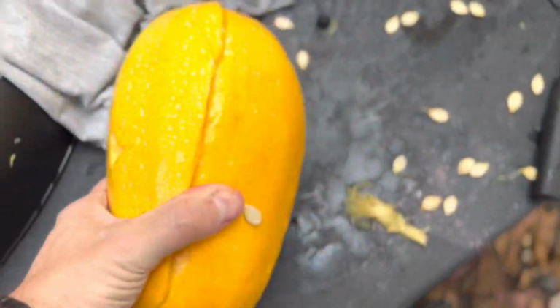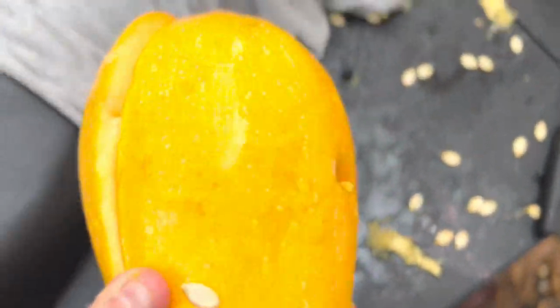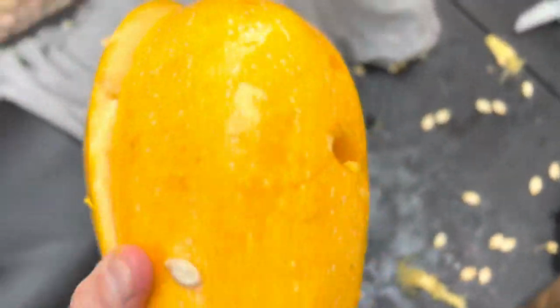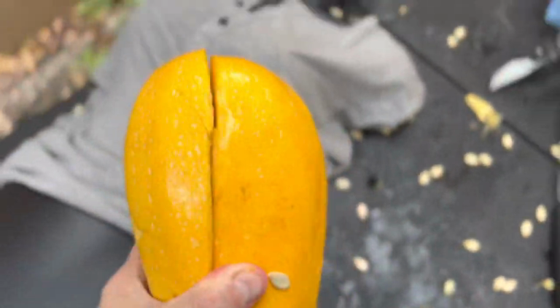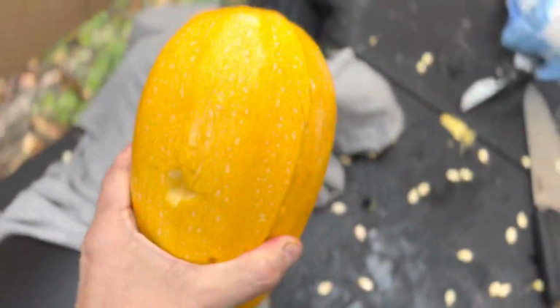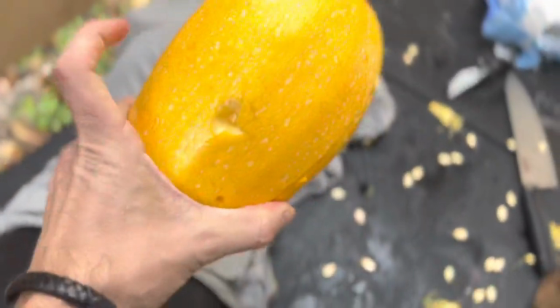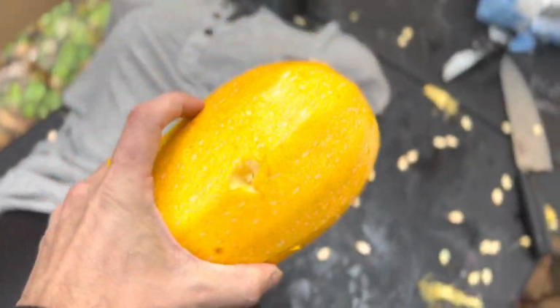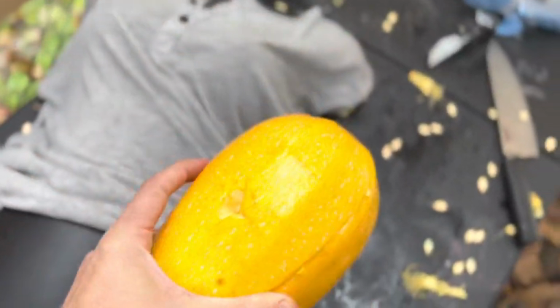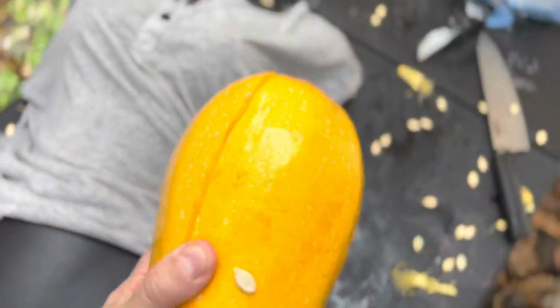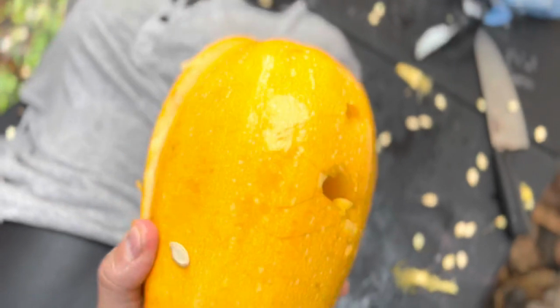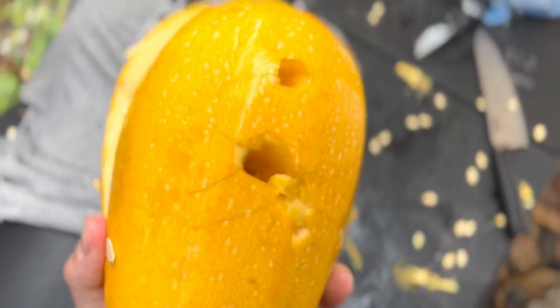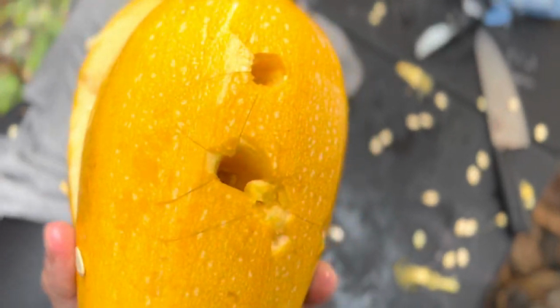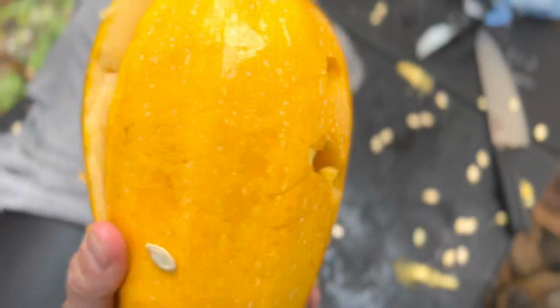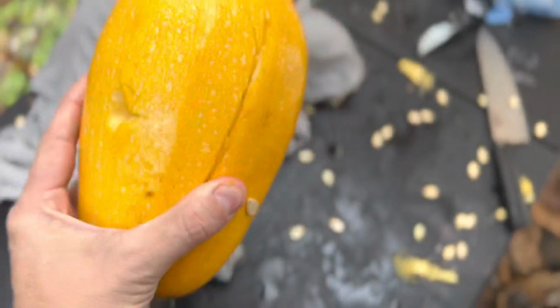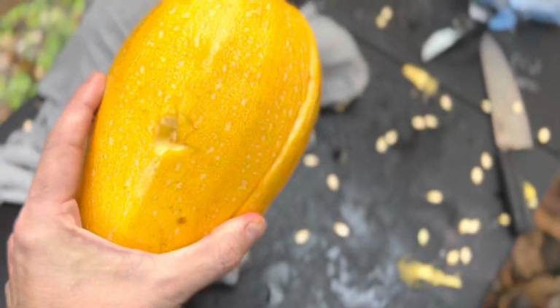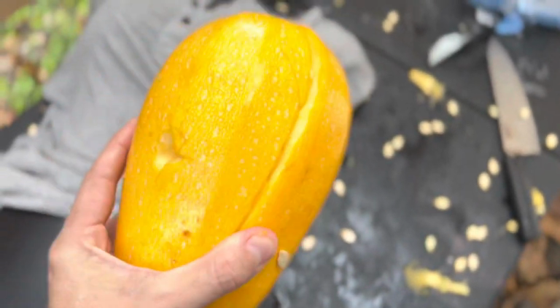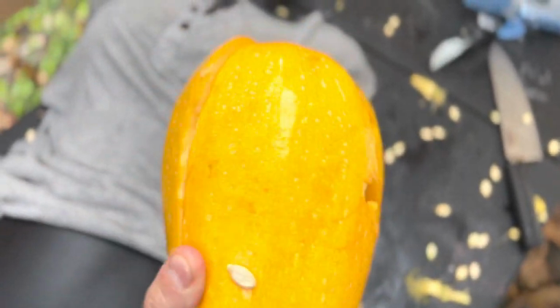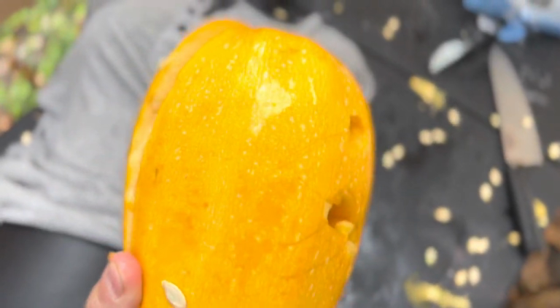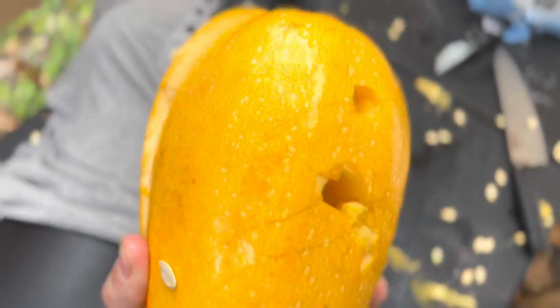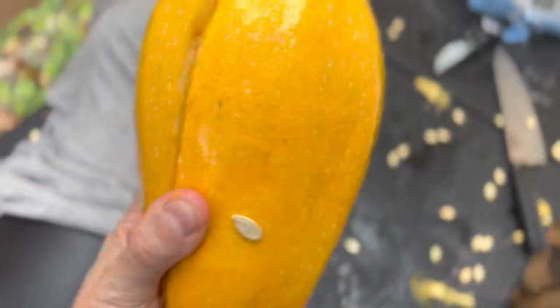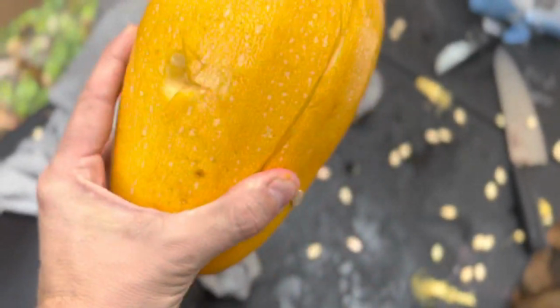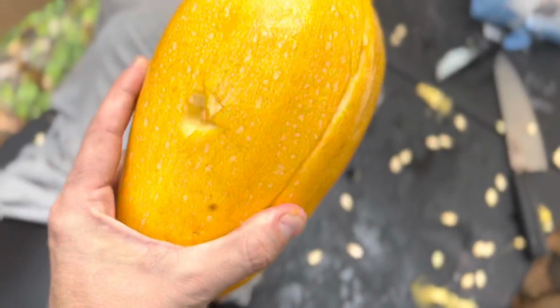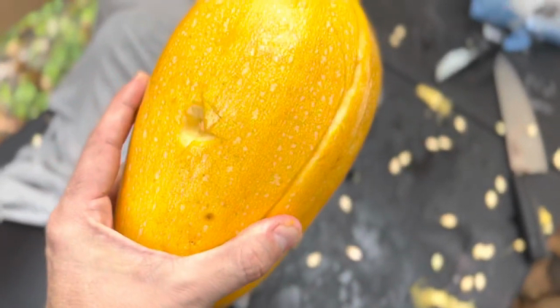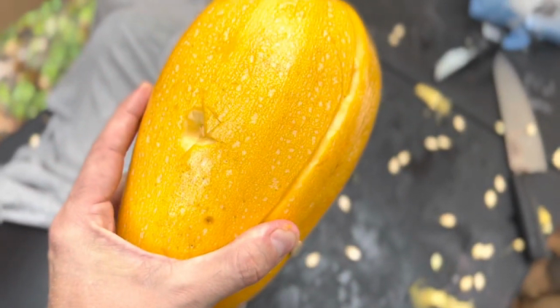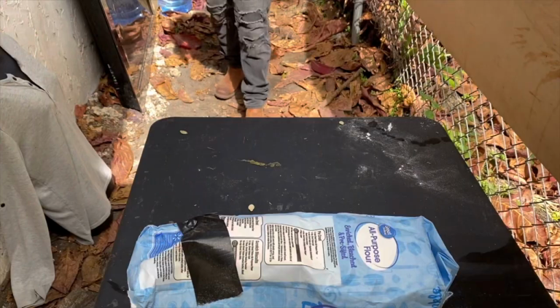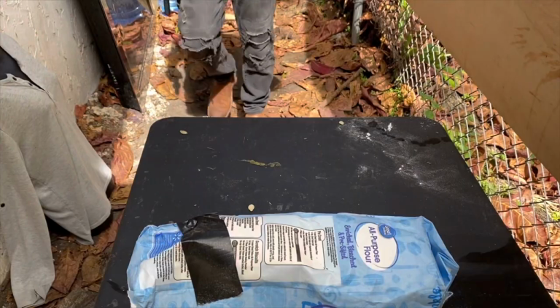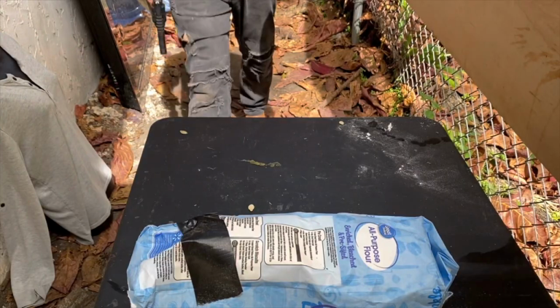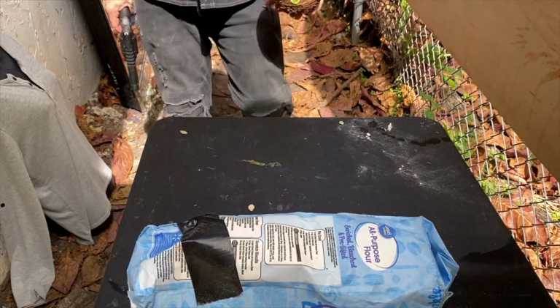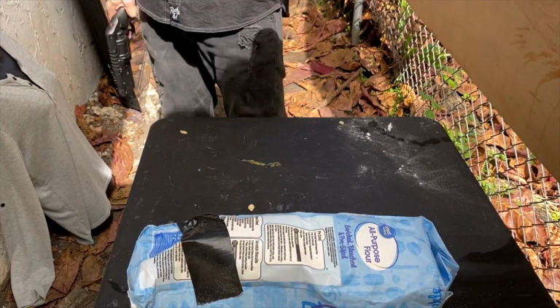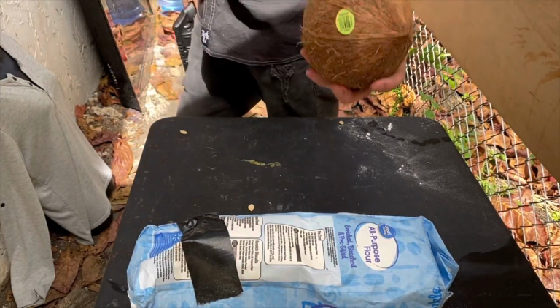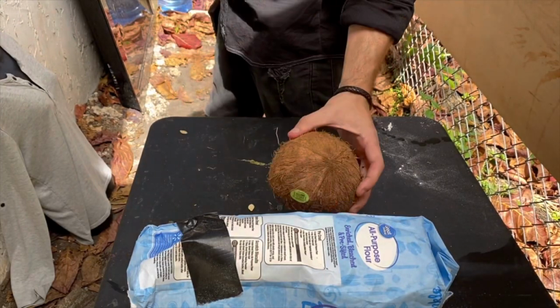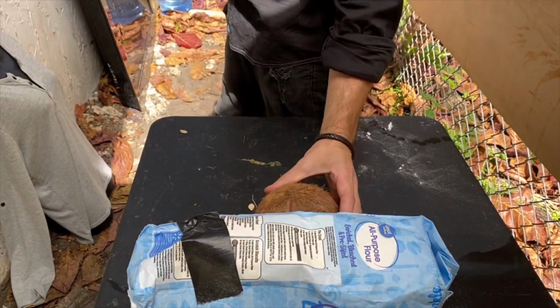This is a pretty hard fruit, and the Home Wreckers went right through it. Next target is hard coconut.